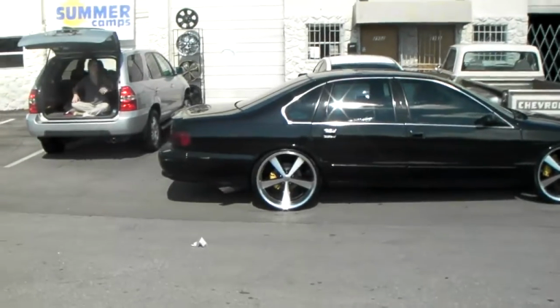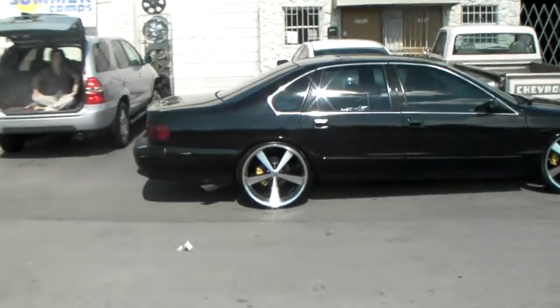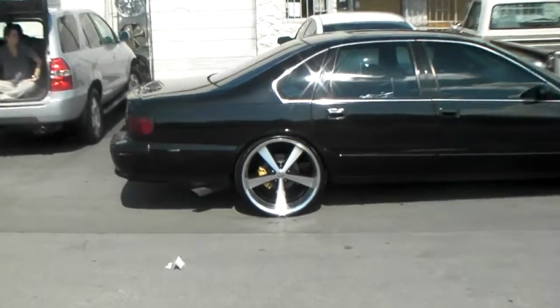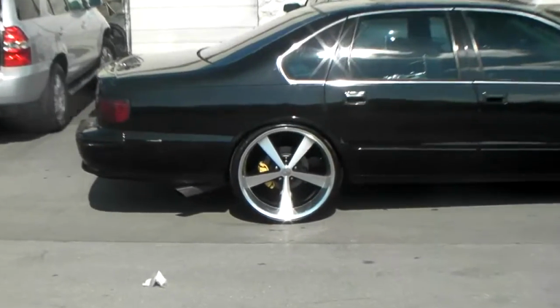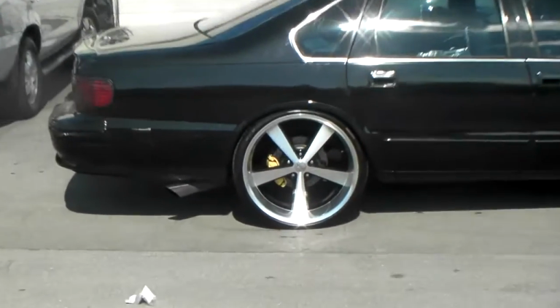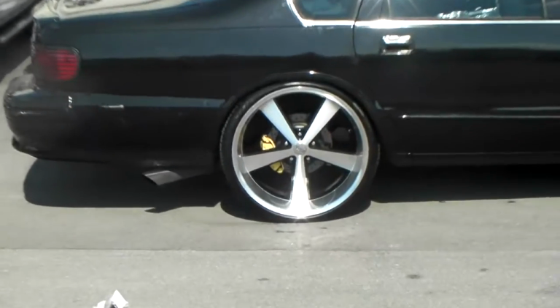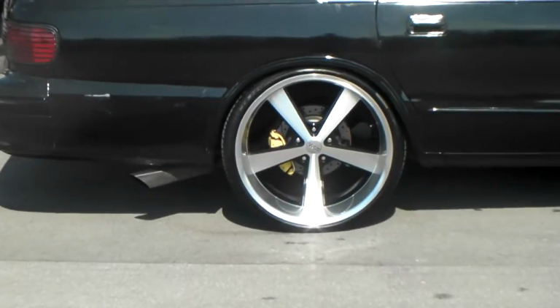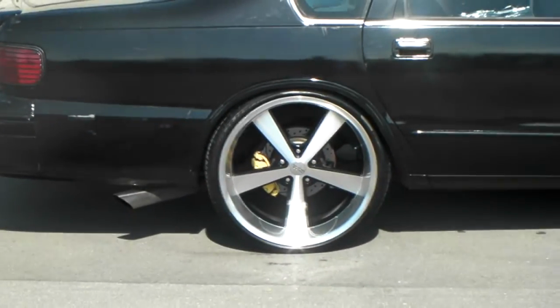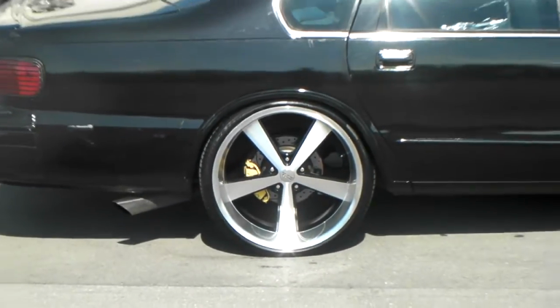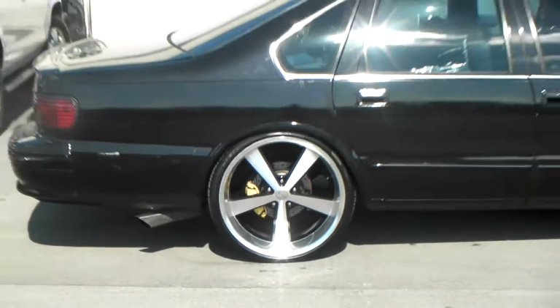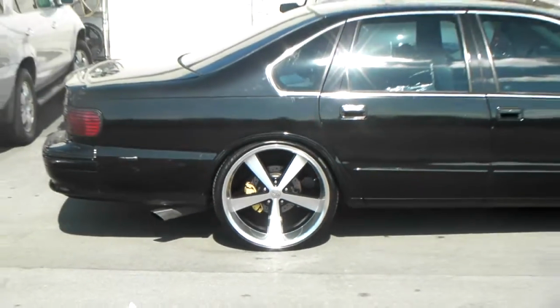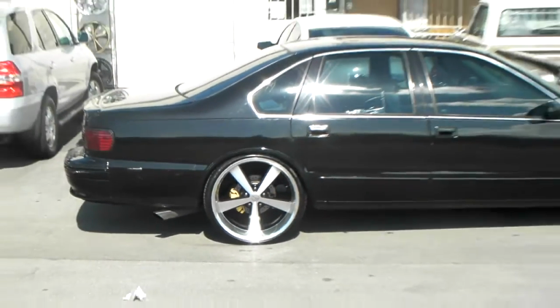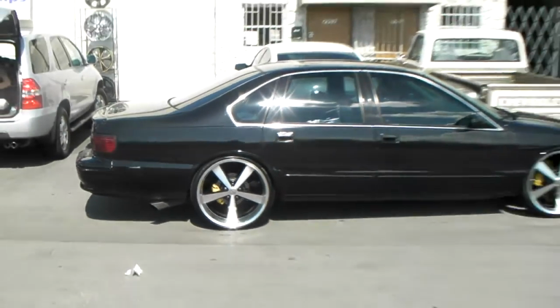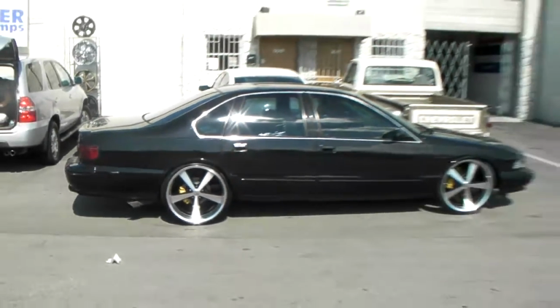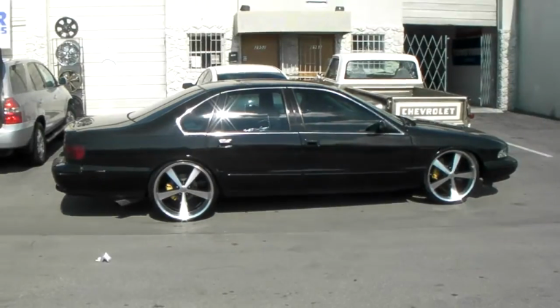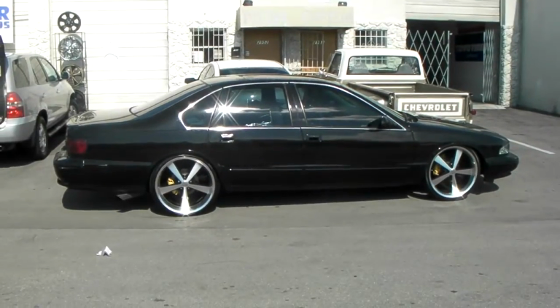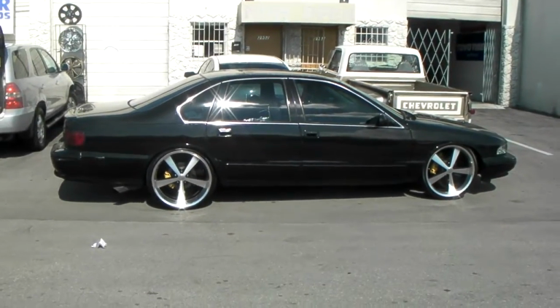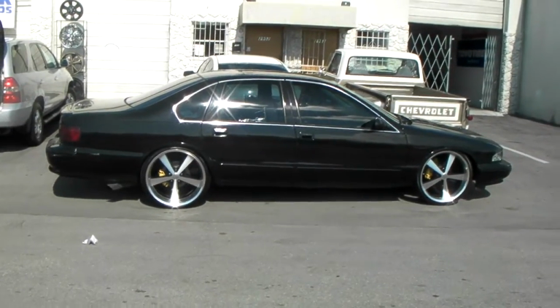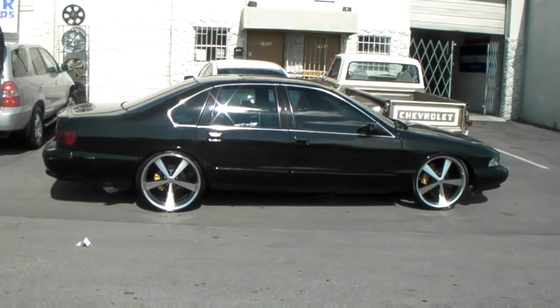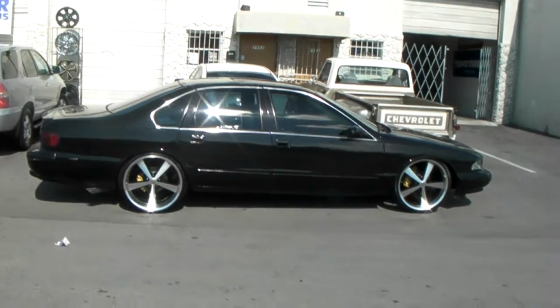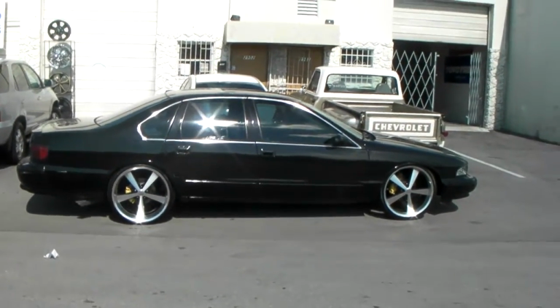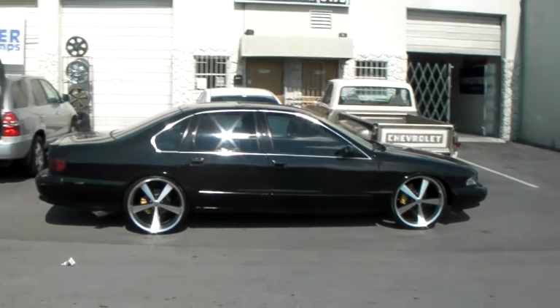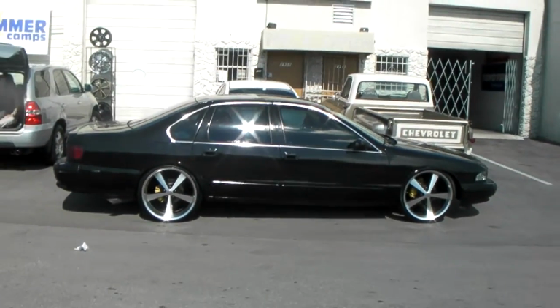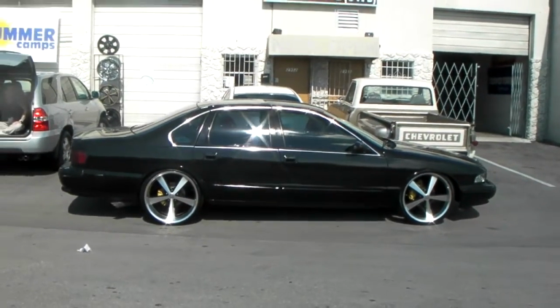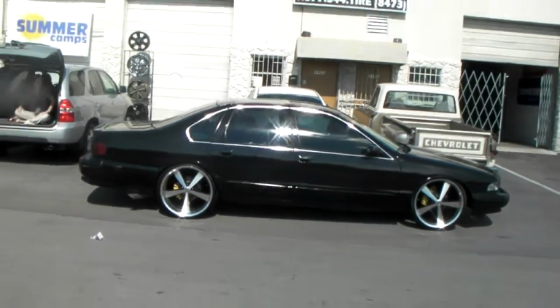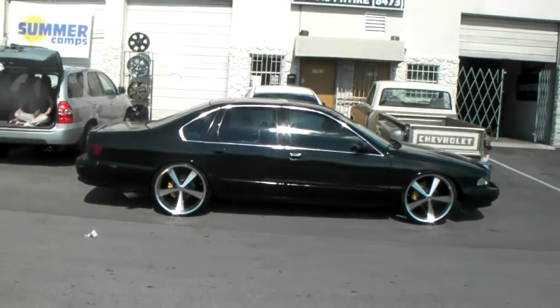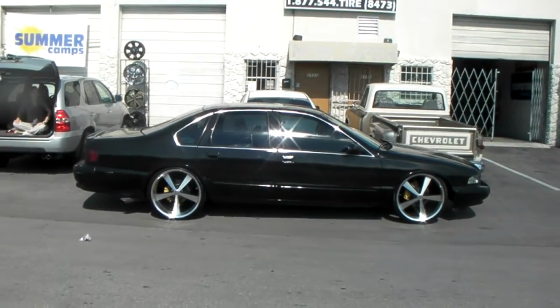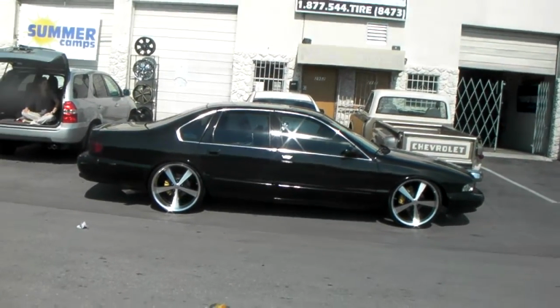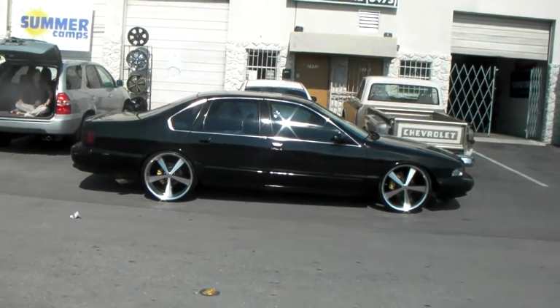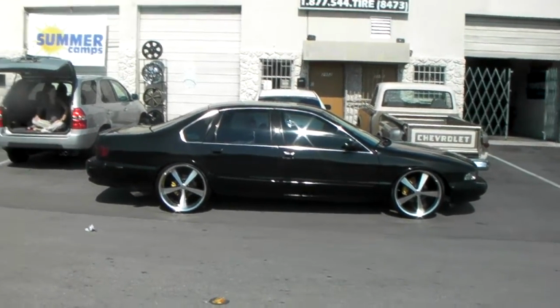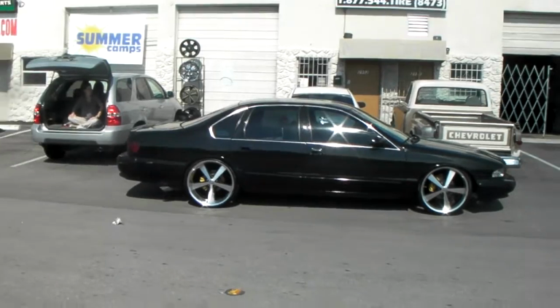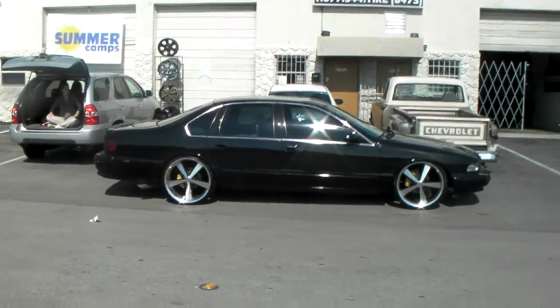That's the 22x11, machine in black. This one is lower — got the 255/30/22 with the iBoss Springs. Pretty much no tire gap you can see in the front.